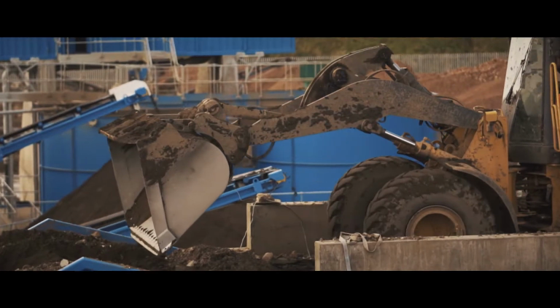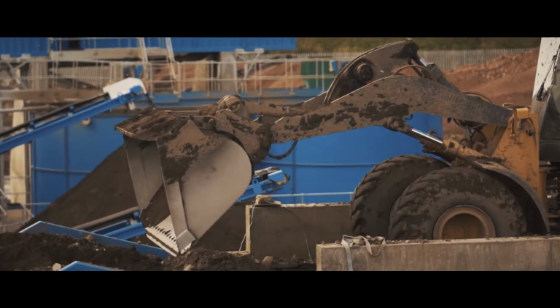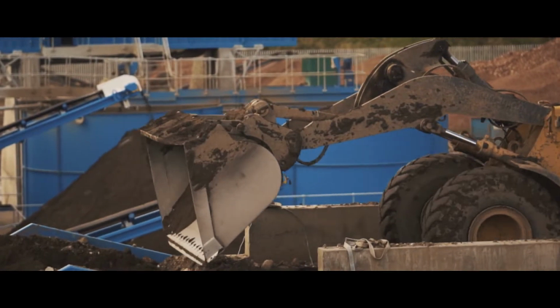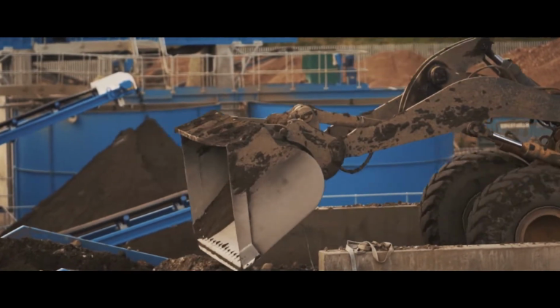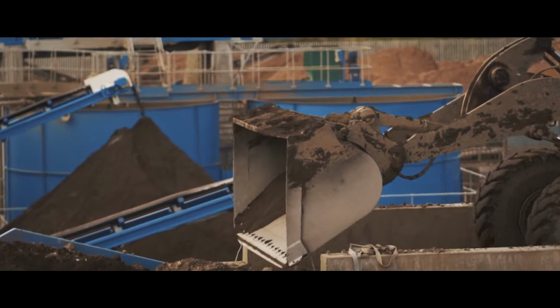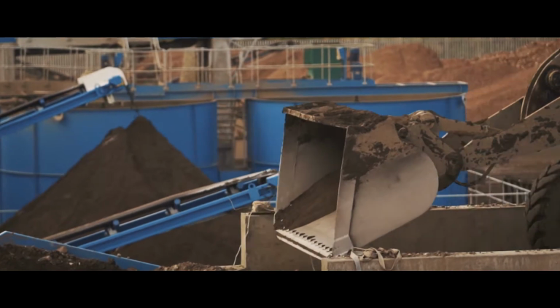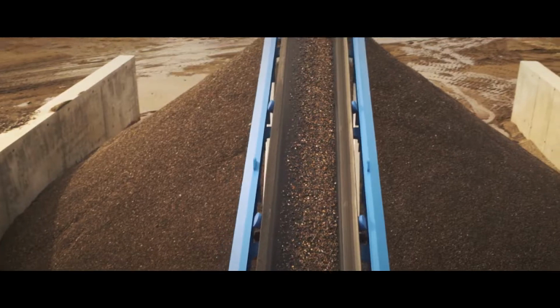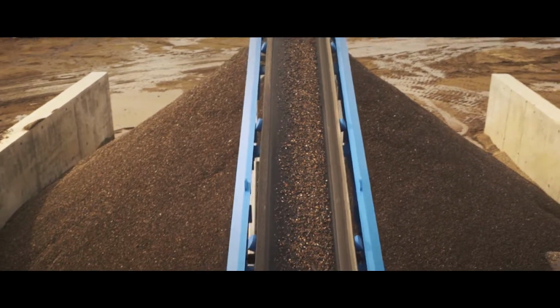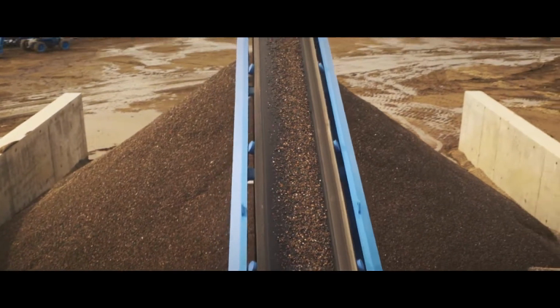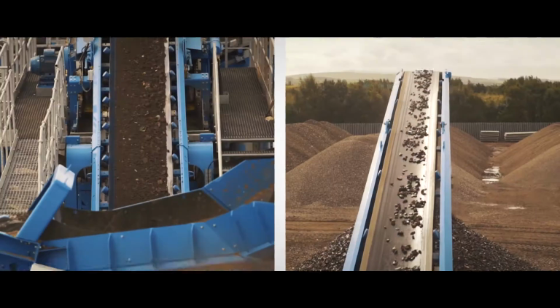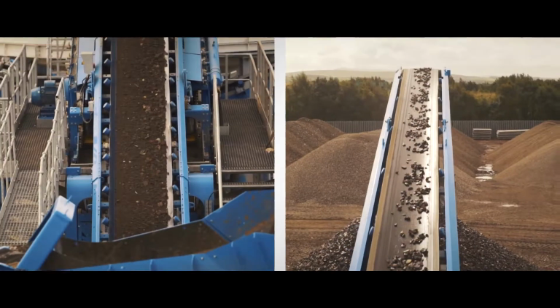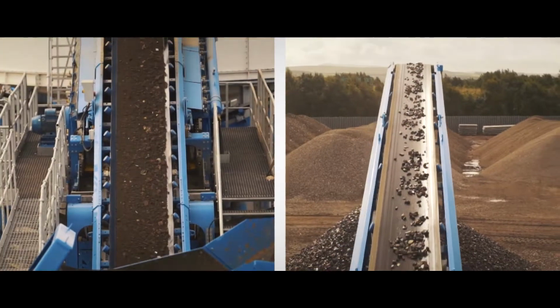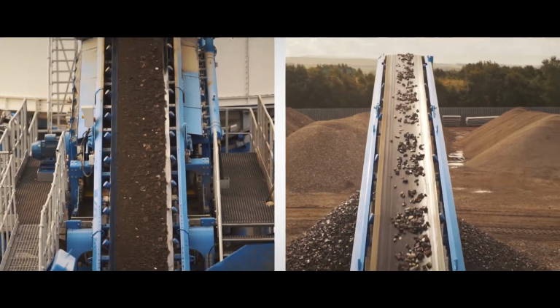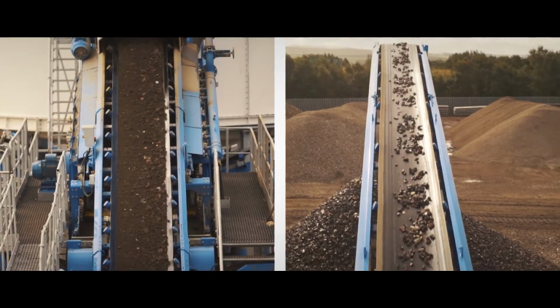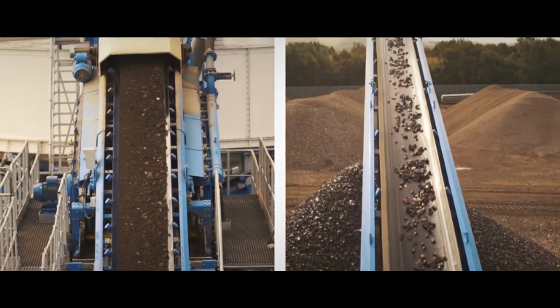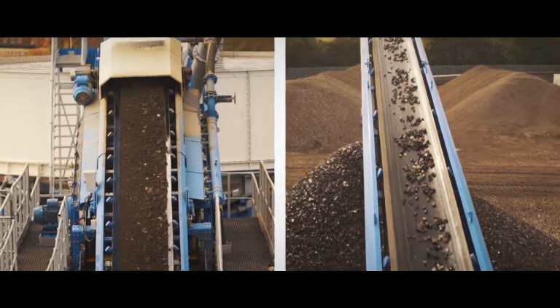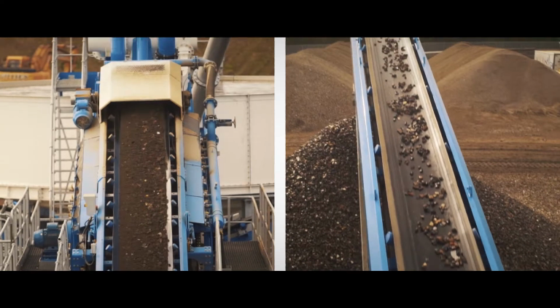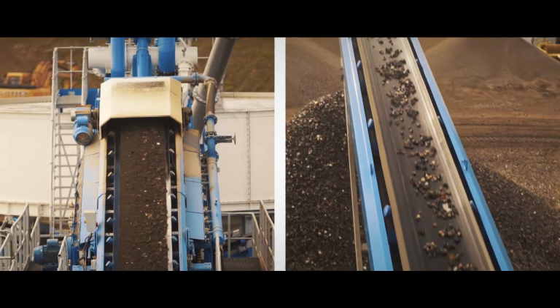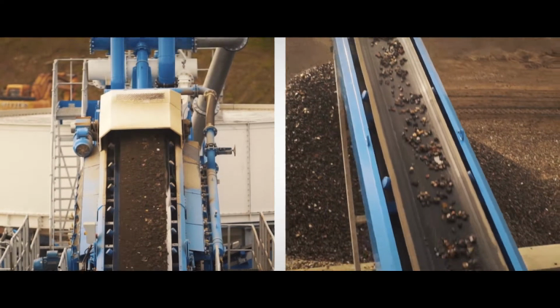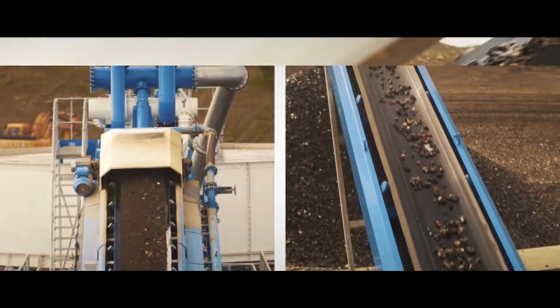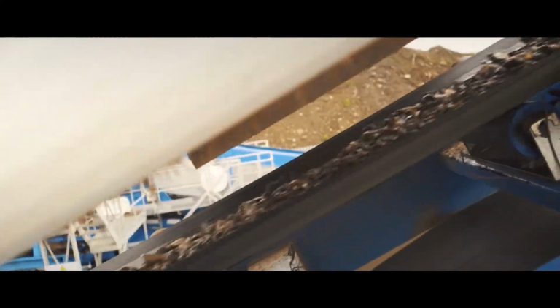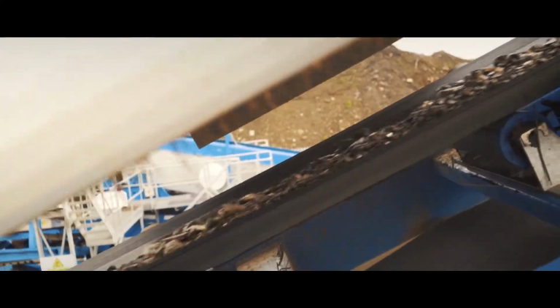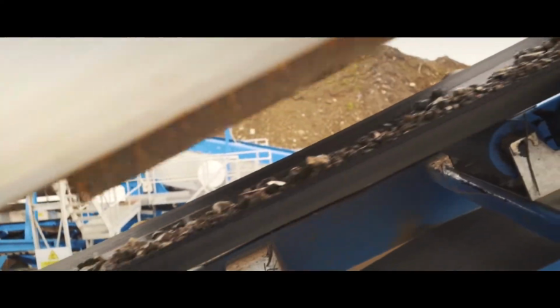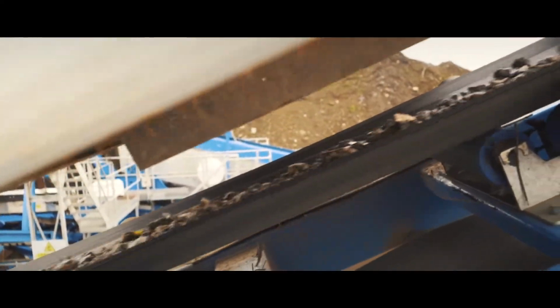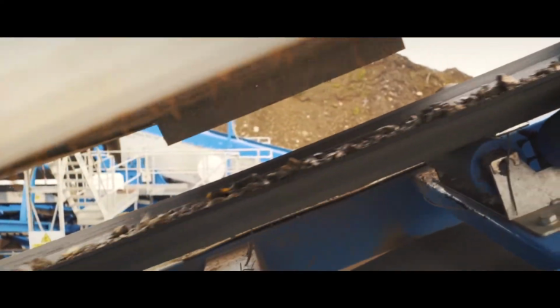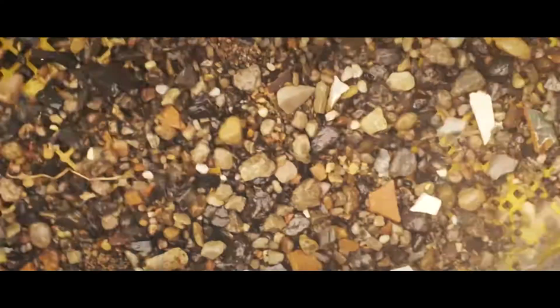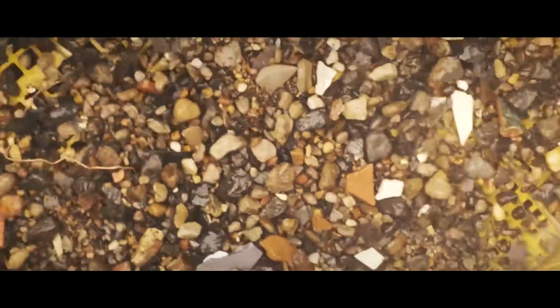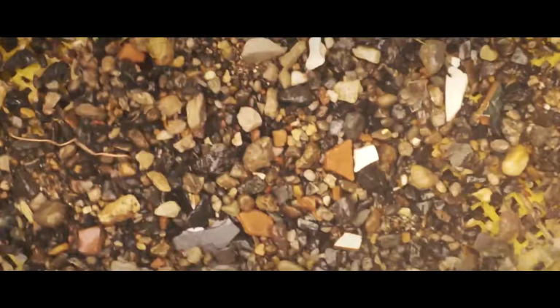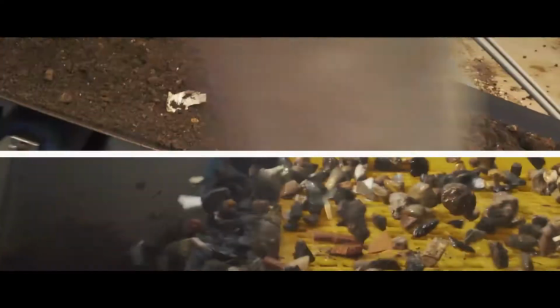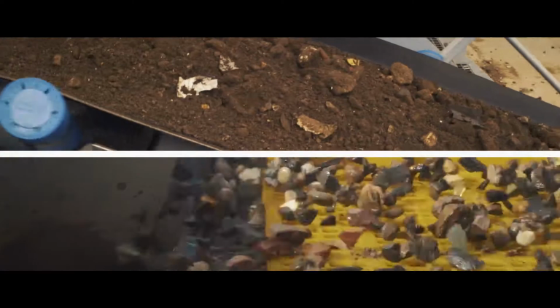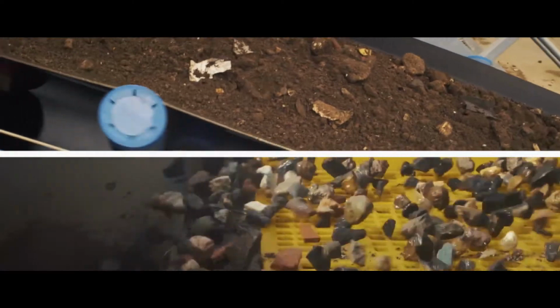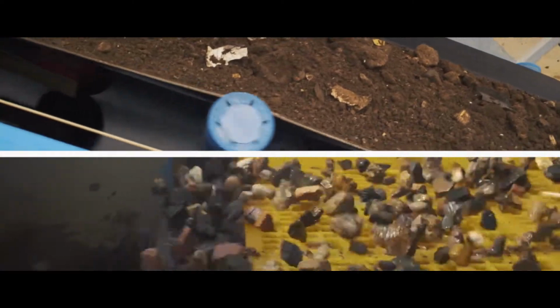What's more, recycled aggregate products mean no aggregates levy, and all our recycled materials come with a quality certification and conform to the requirements for the BREAM Sustainability Assessment Method for Construction.